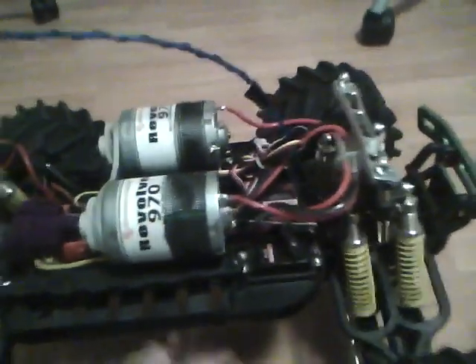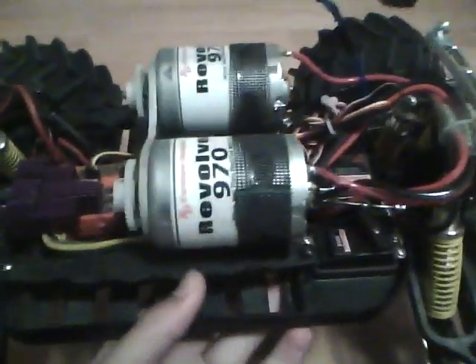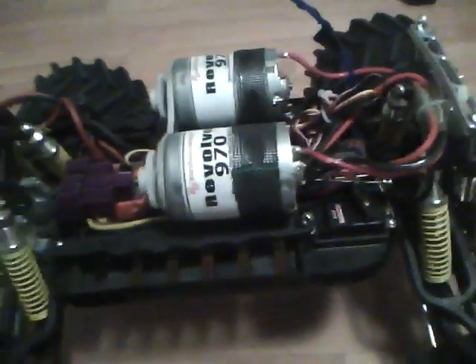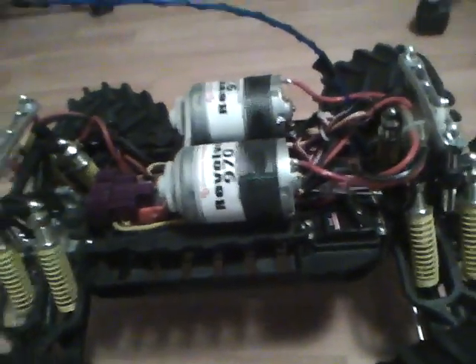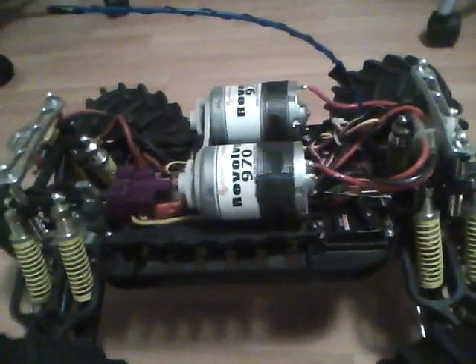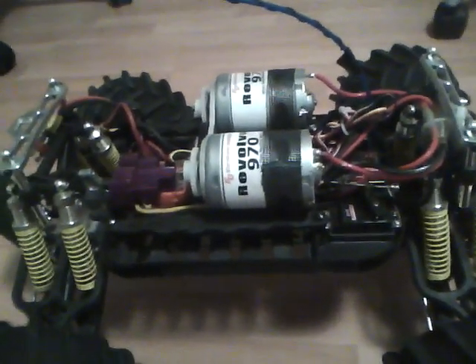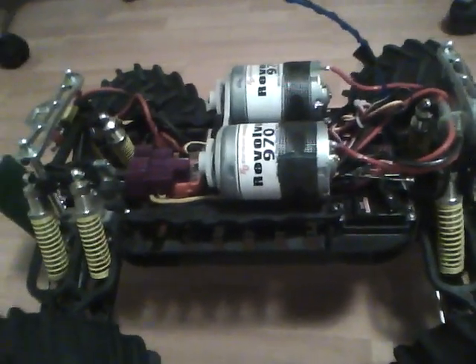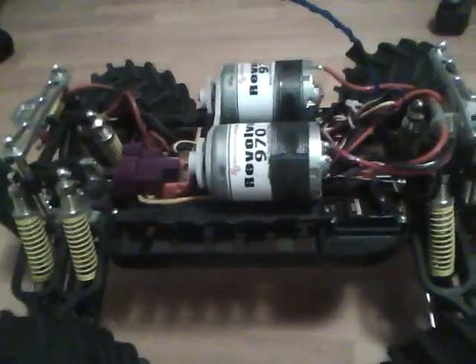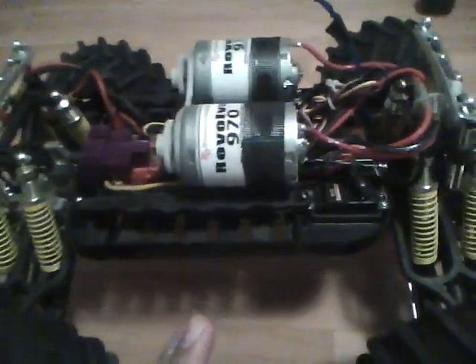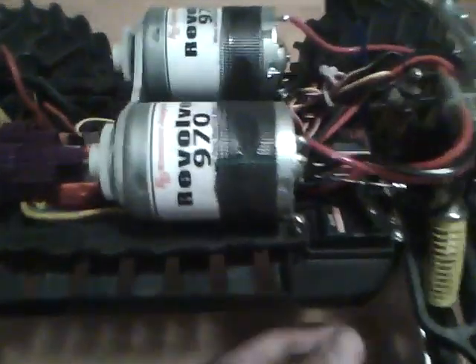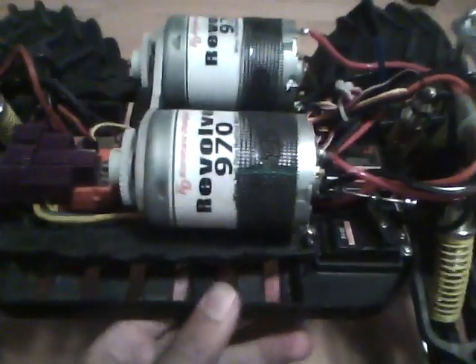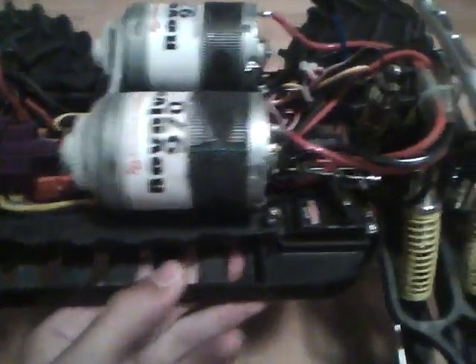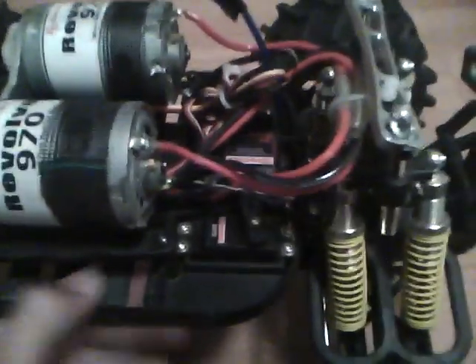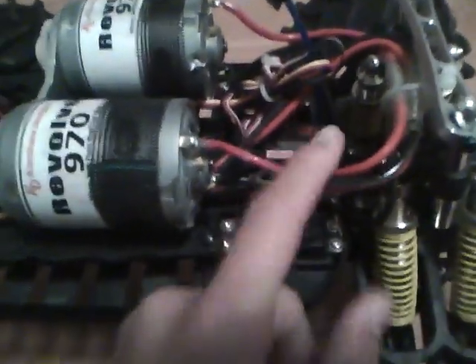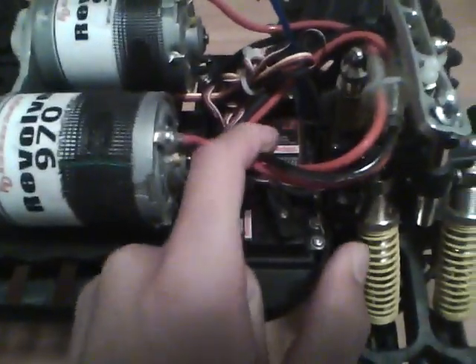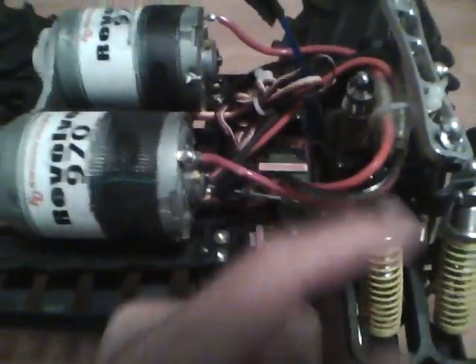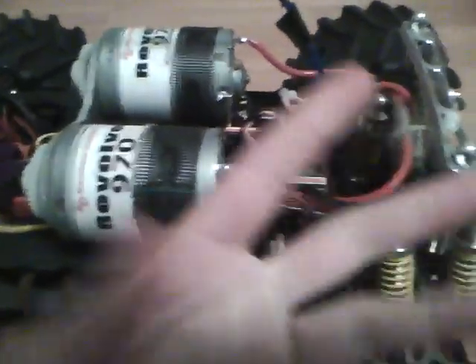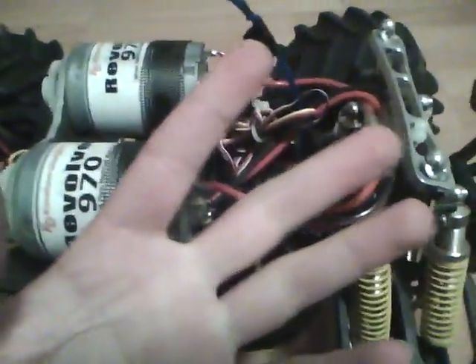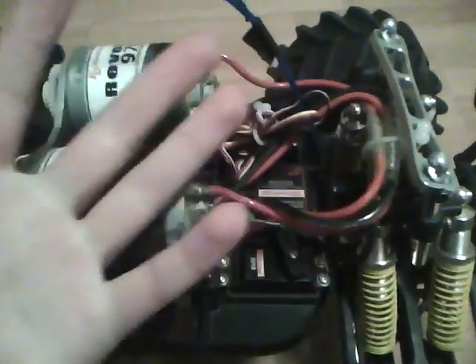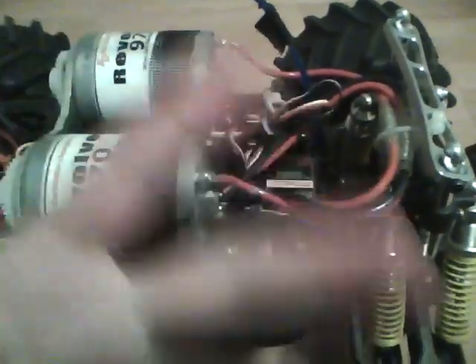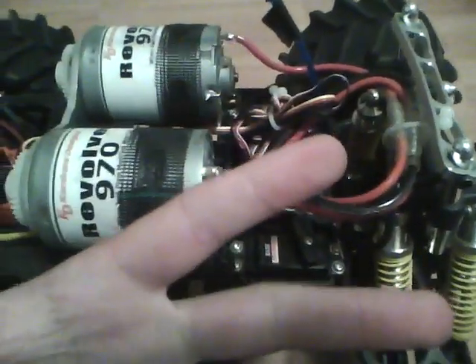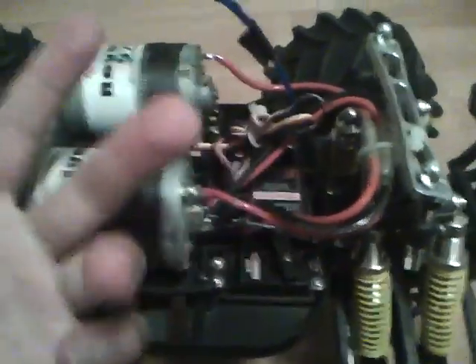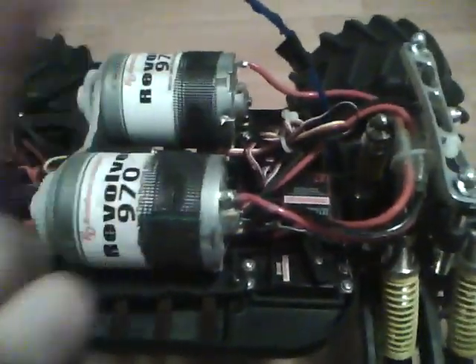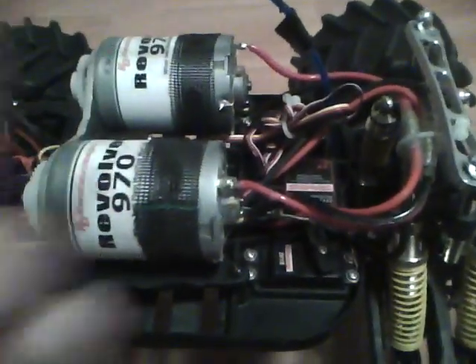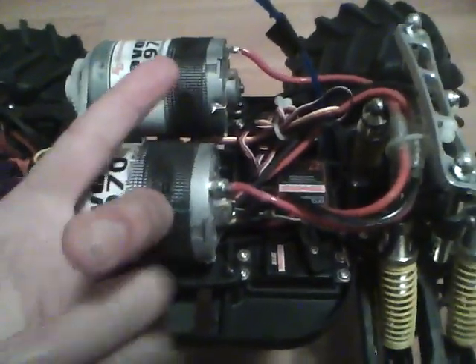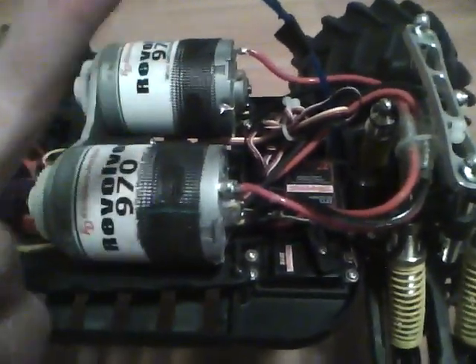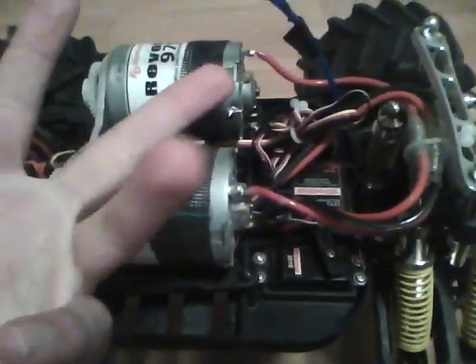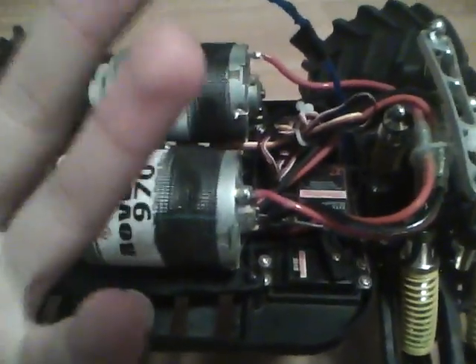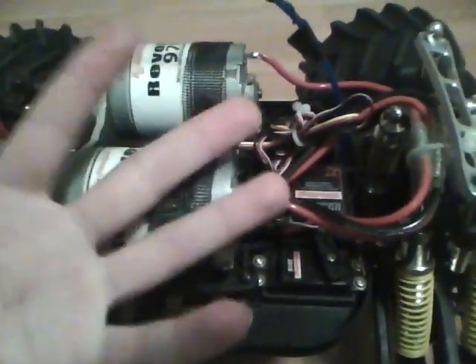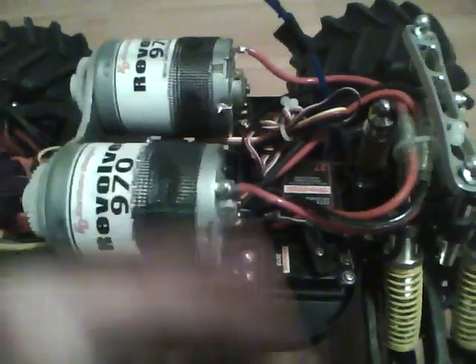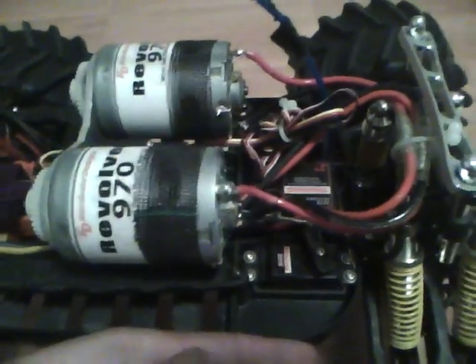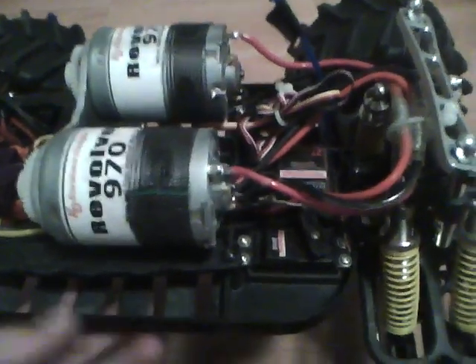Quick little update video on my Emax — I'm going to try and make it short. So first thing is the frequency problems. I've been having frequency problems with all three of the RCs: the Baja 5B, the XTM blade, and this Emax you see here.